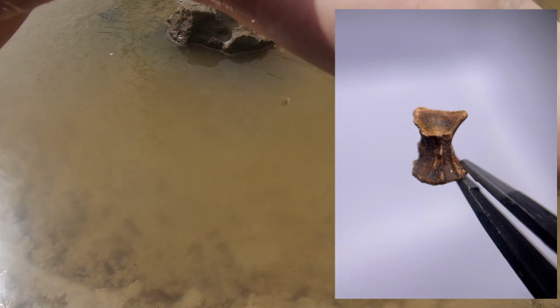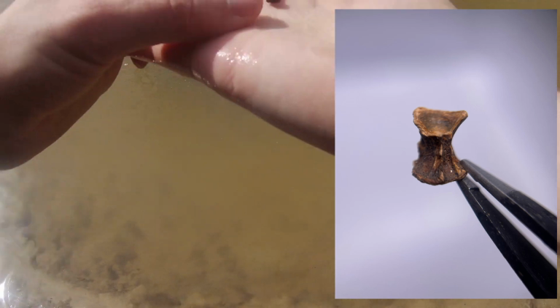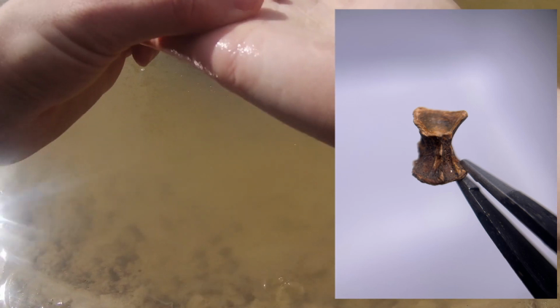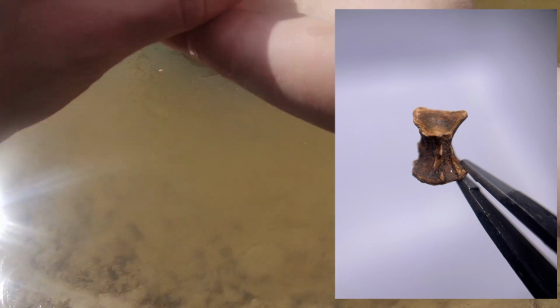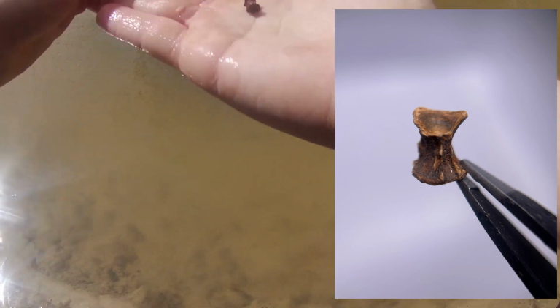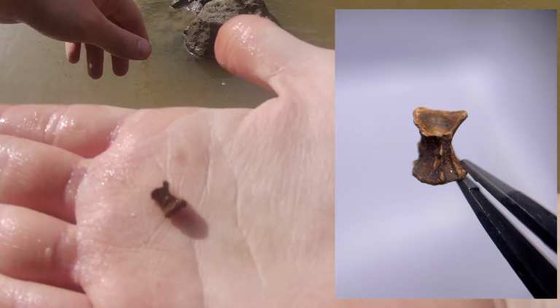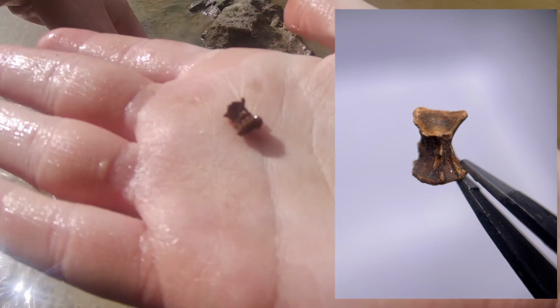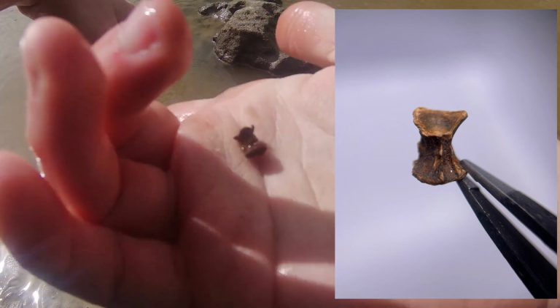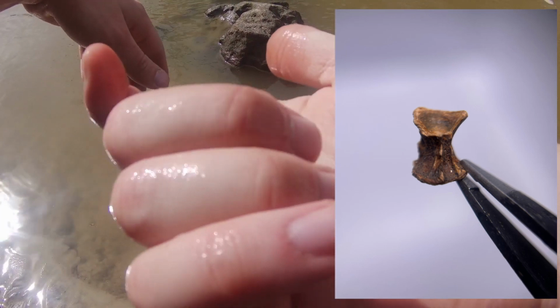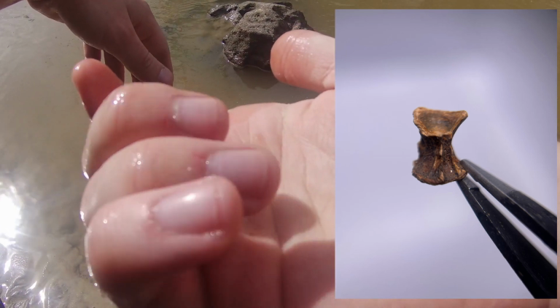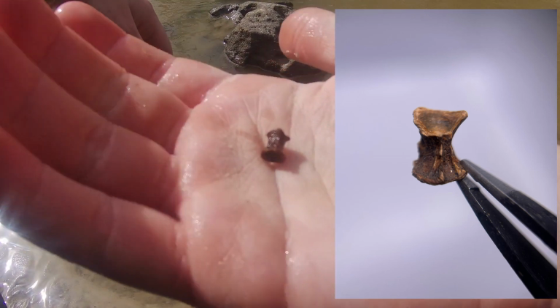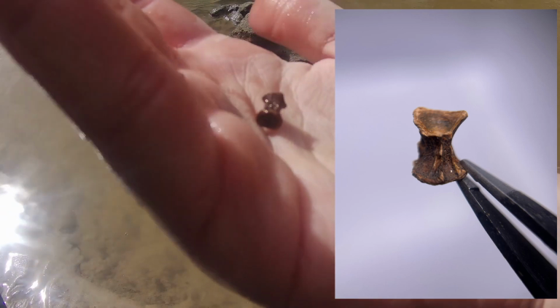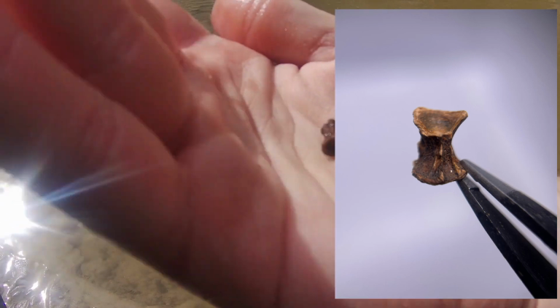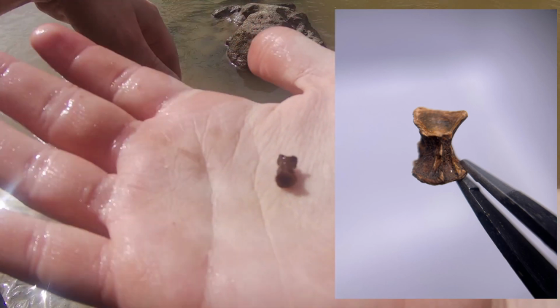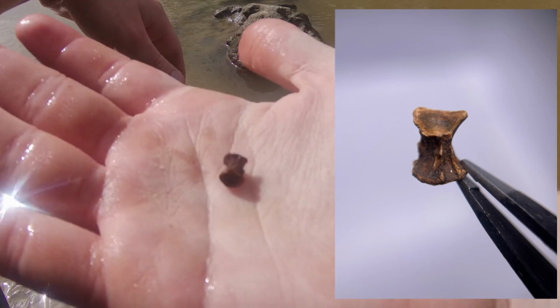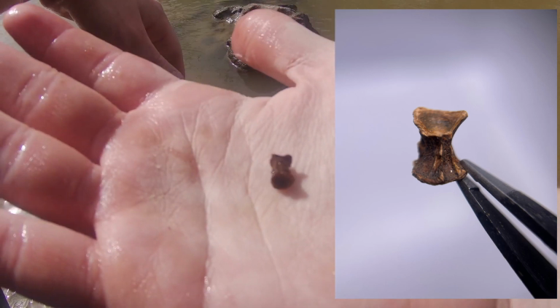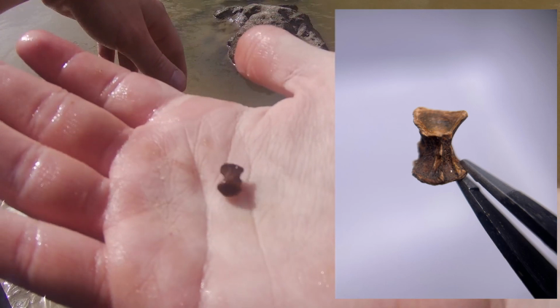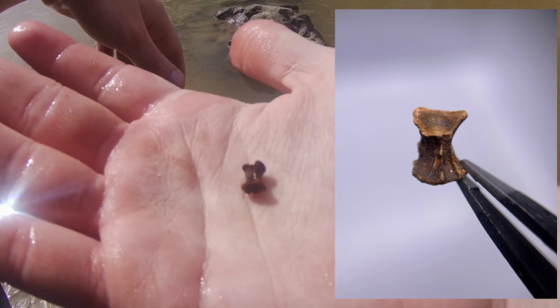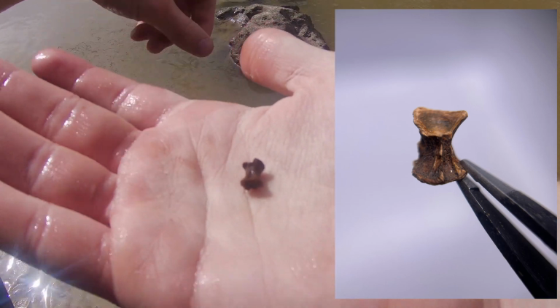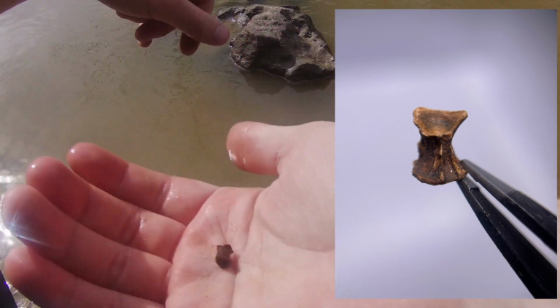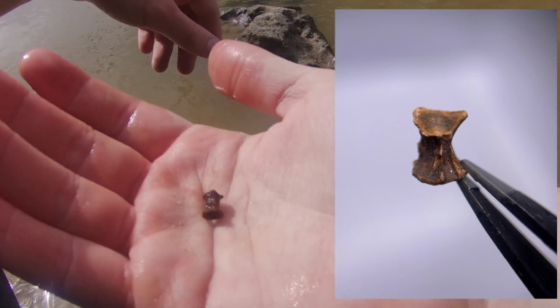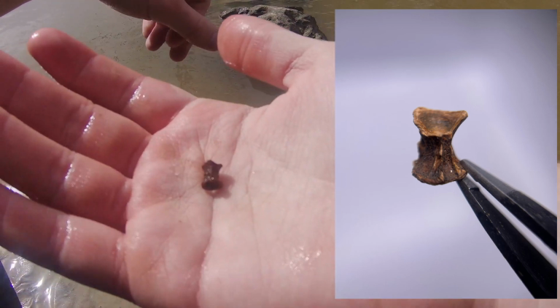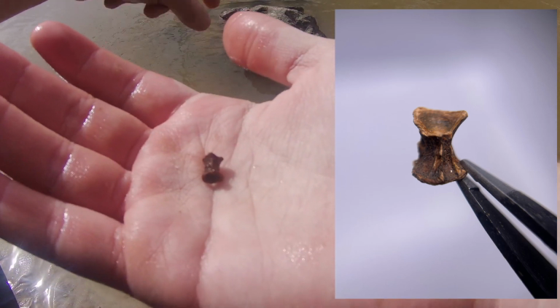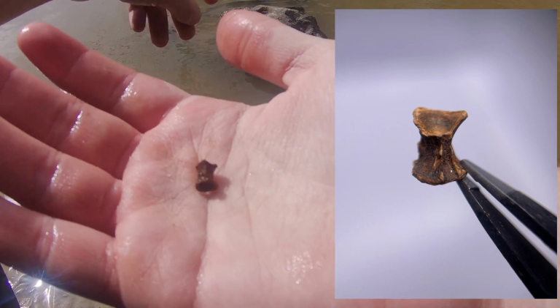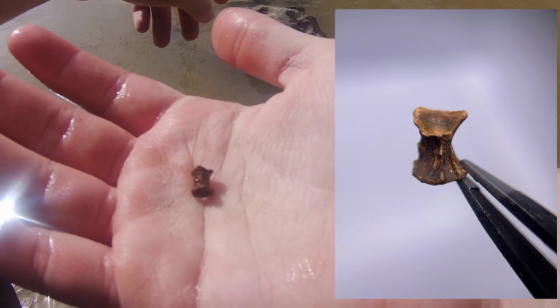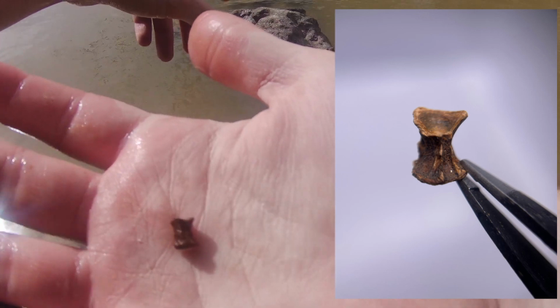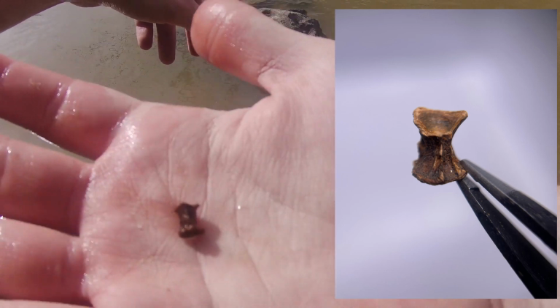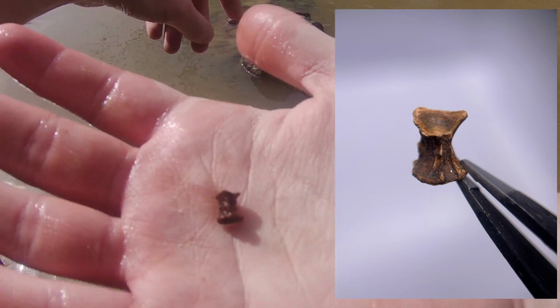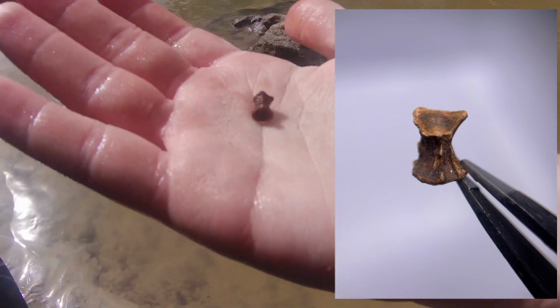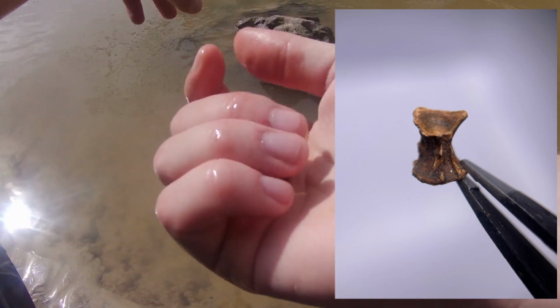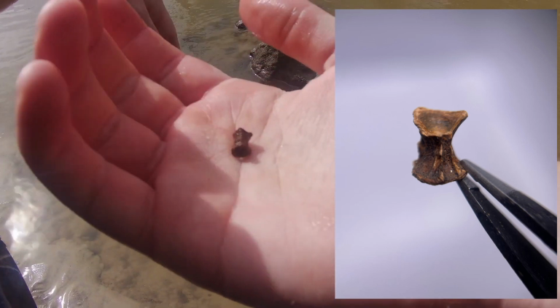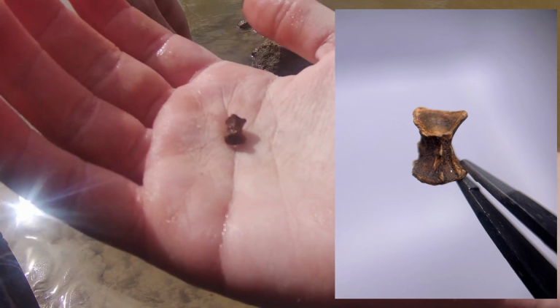A little fish vertebrae up there. It's got that hourglass figure to it — that's how you know it's fish instead of shark. Sharks look more flattened and round.